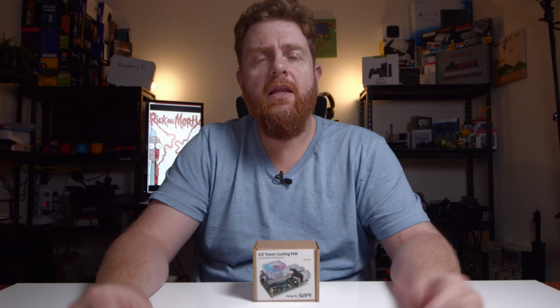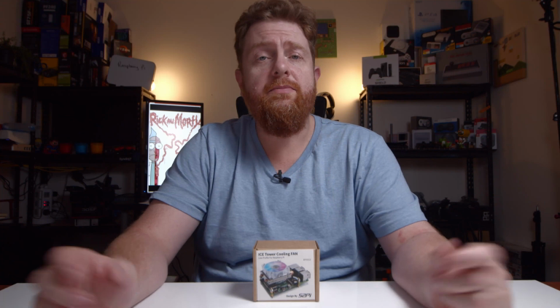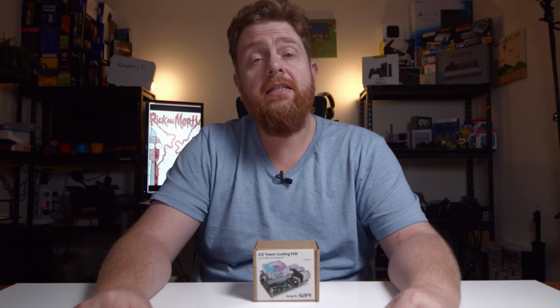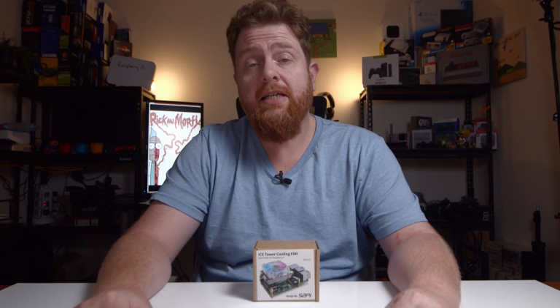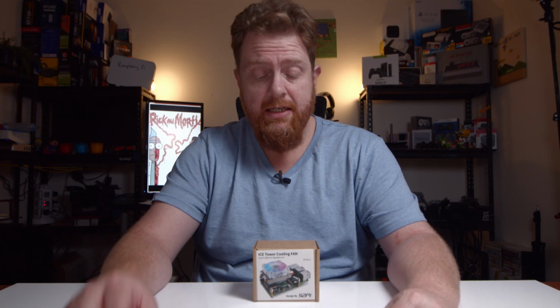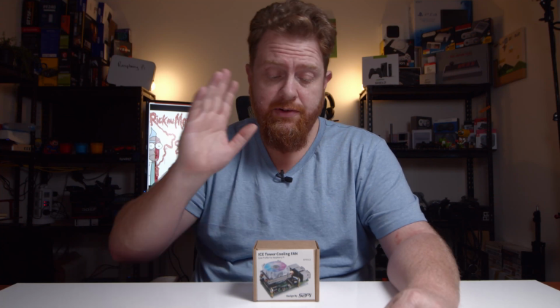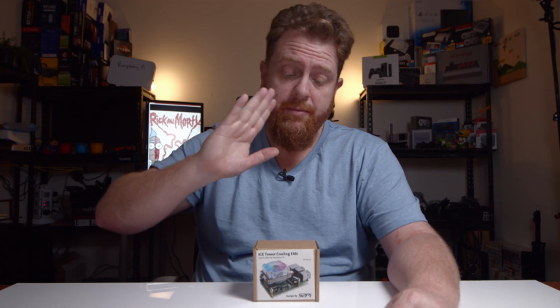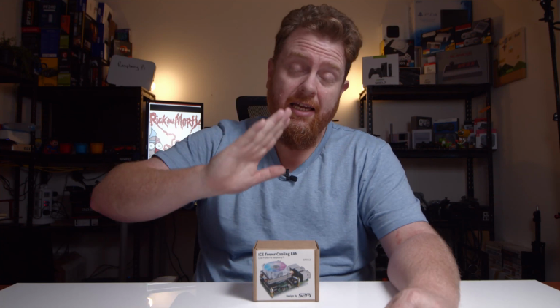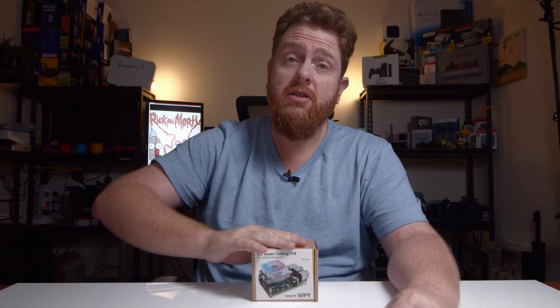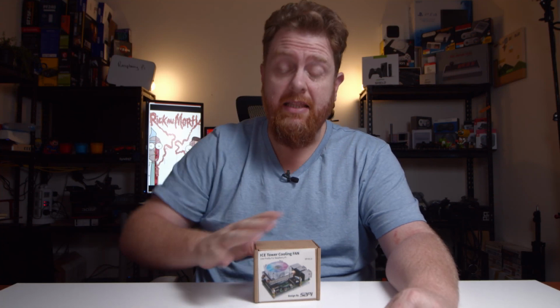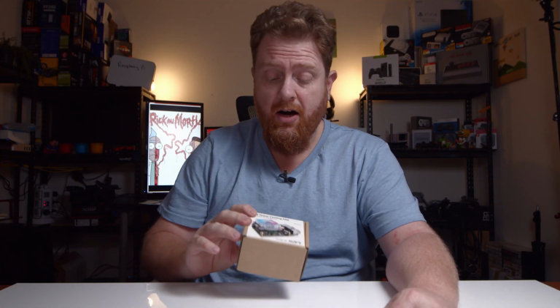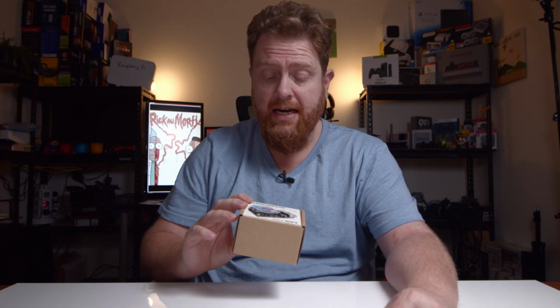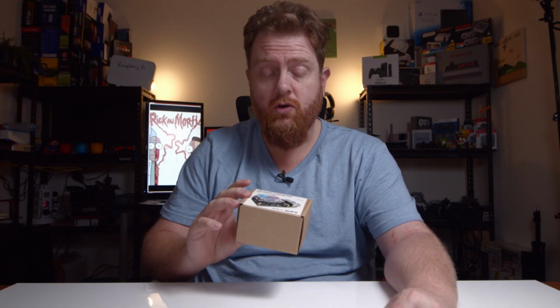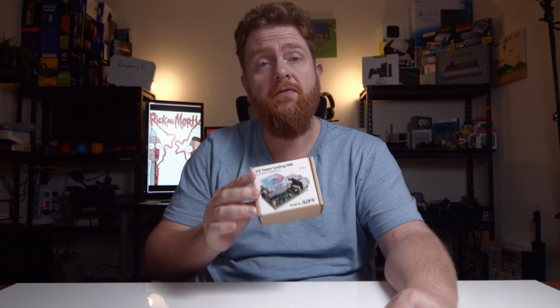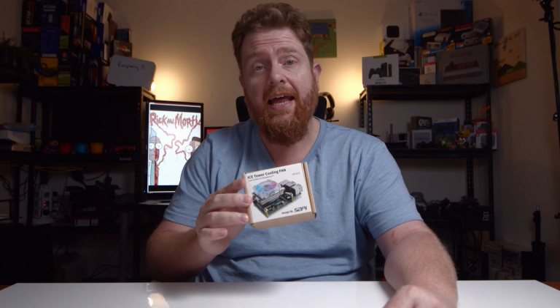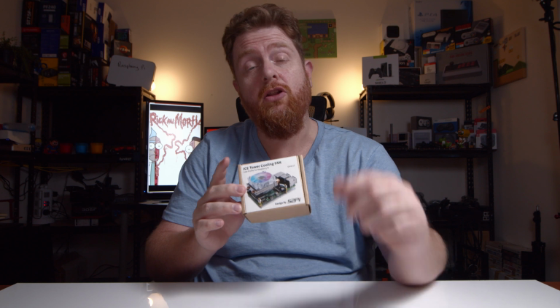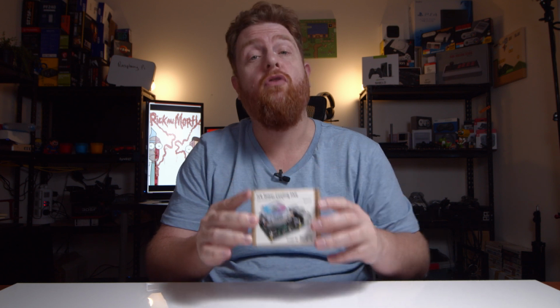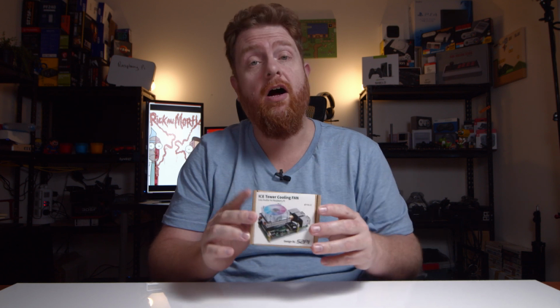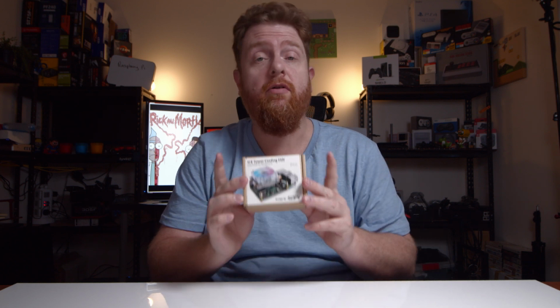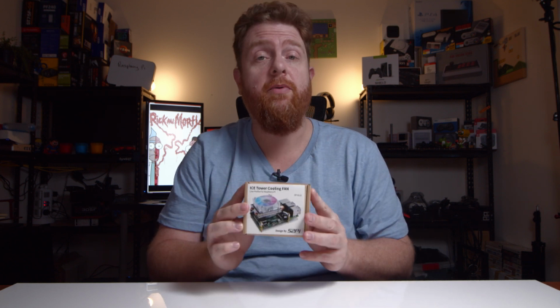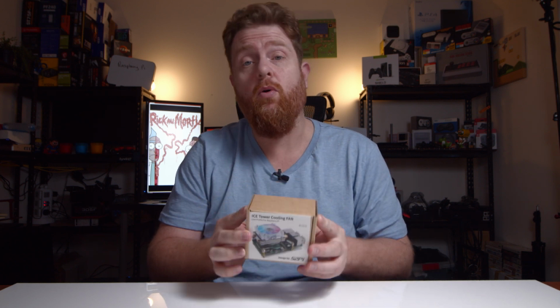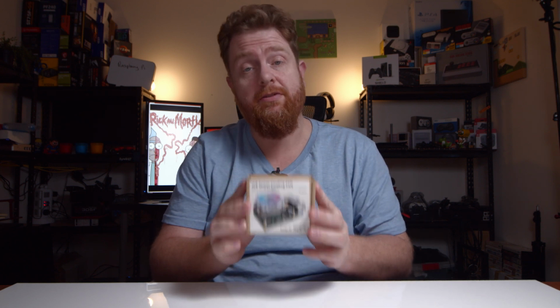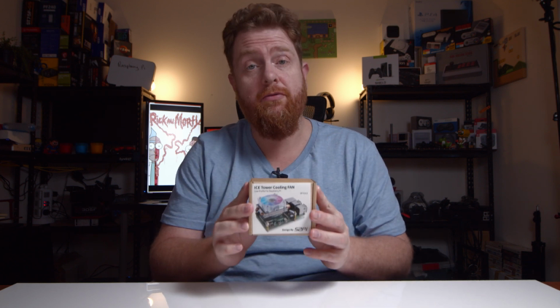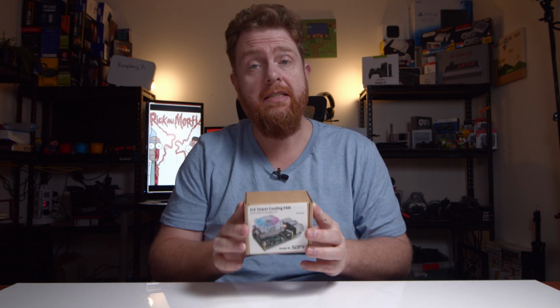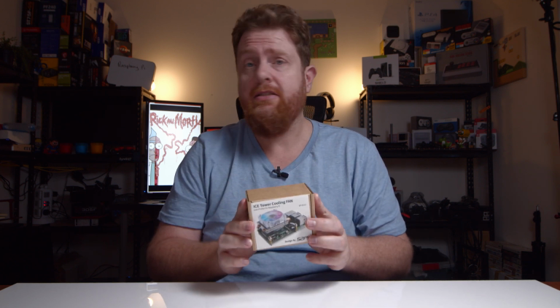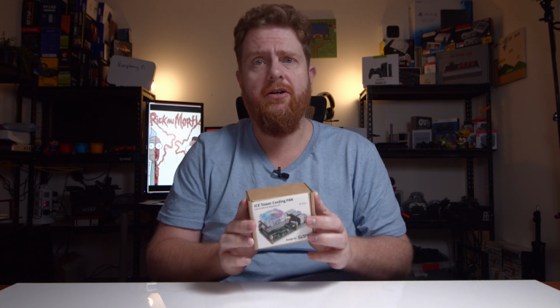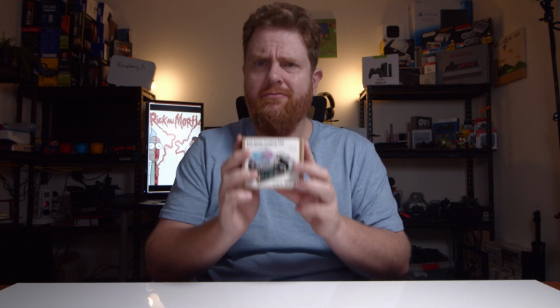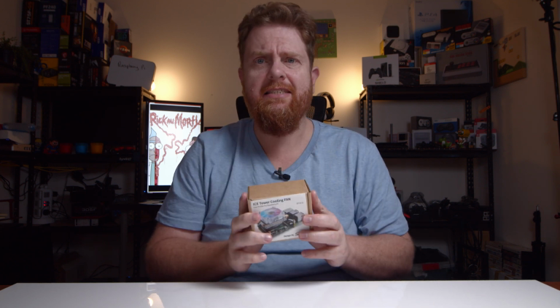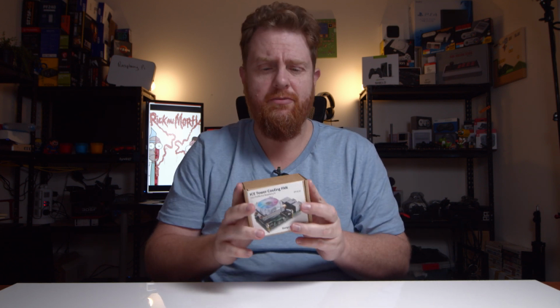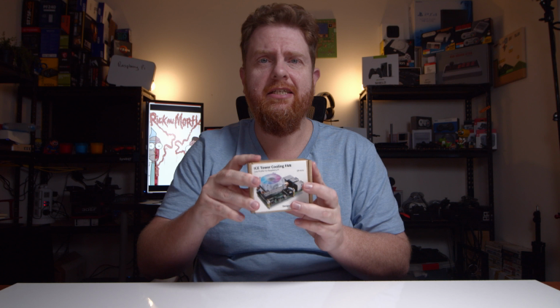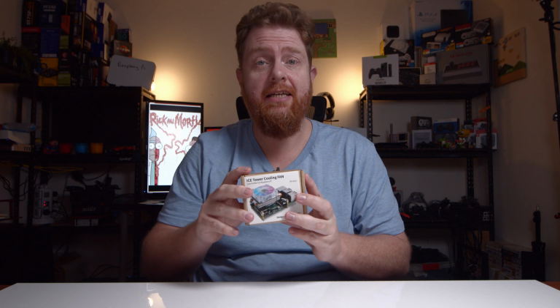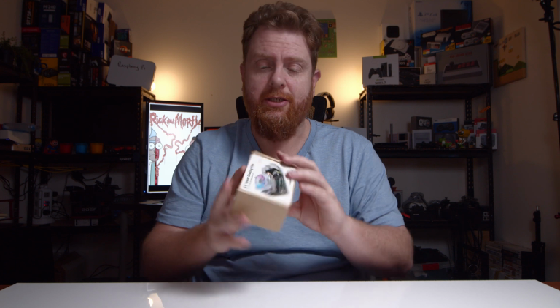Hey guys, Beardy Casilla, the One Take Wonder. In this video, I'm going to be looking at unboxing the Ice Tower Cooling Fan Low Profile for Raspberry Pi 4 and Raspberry Pi 3. Without saying too much, let's get into it.